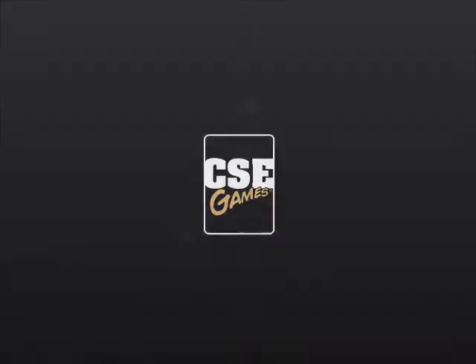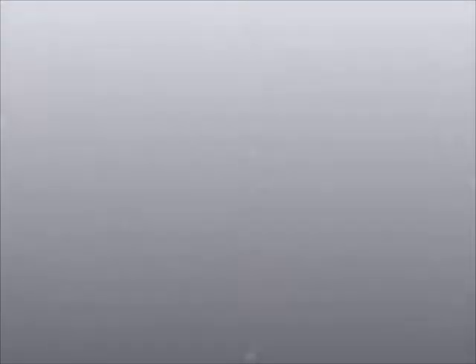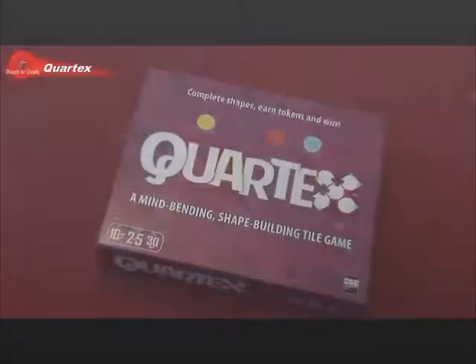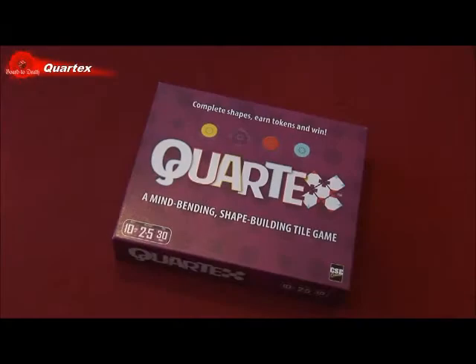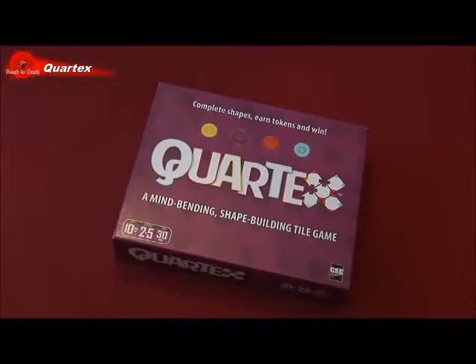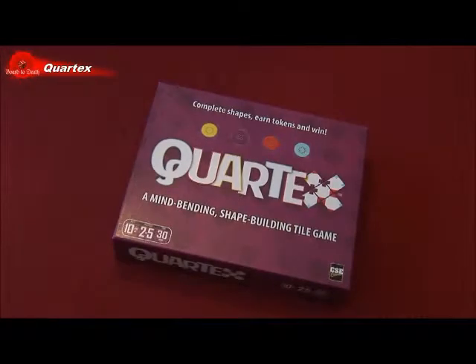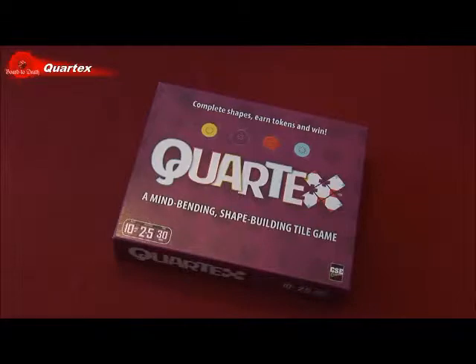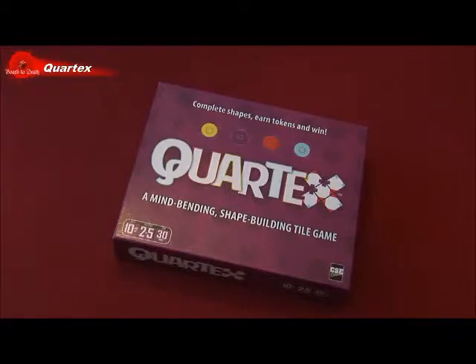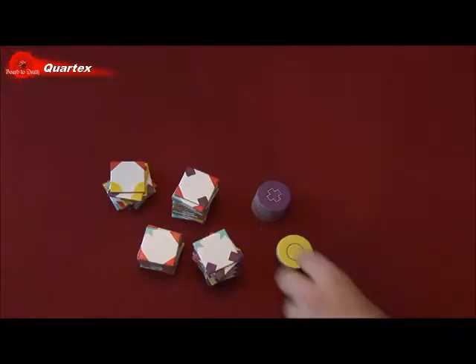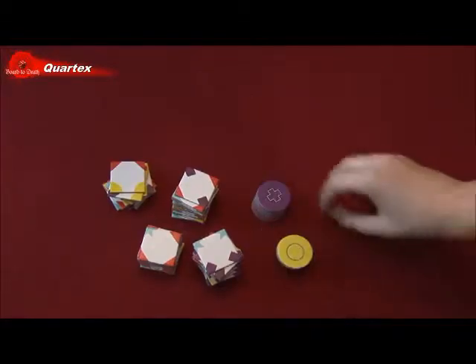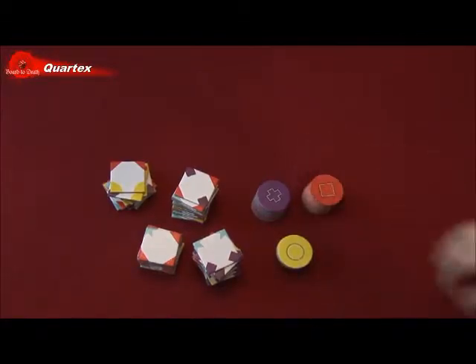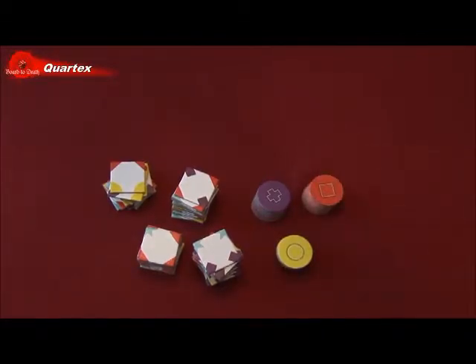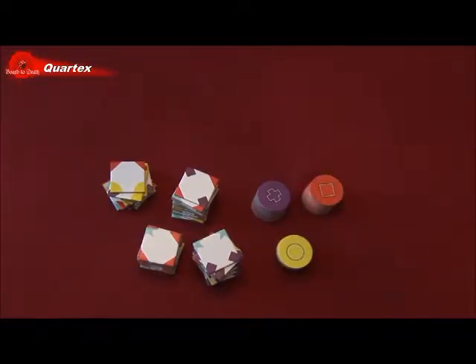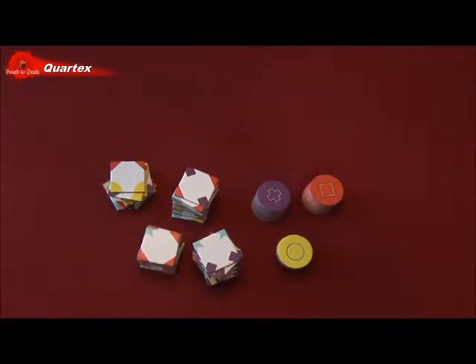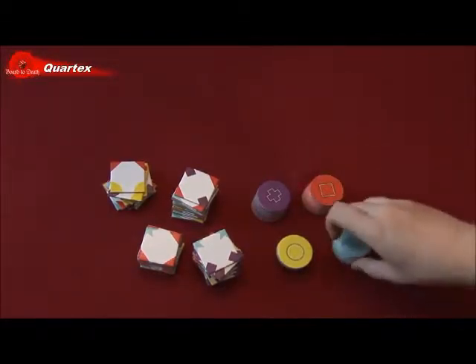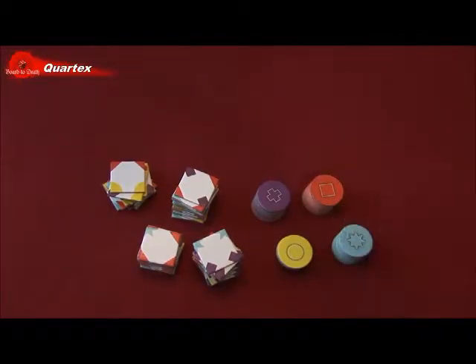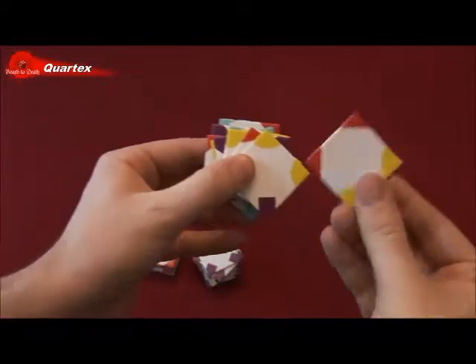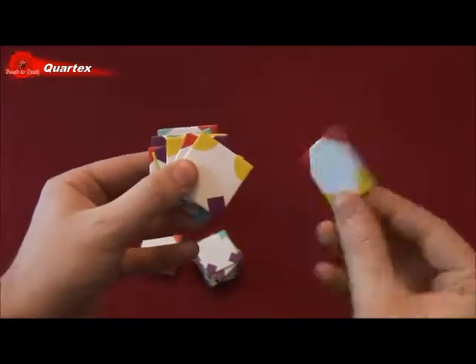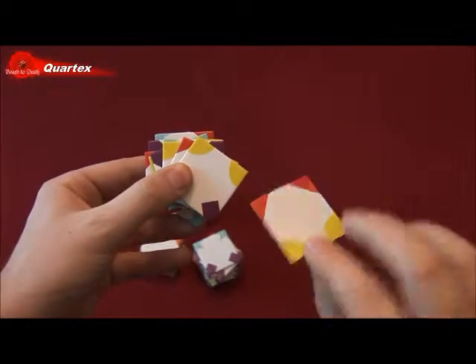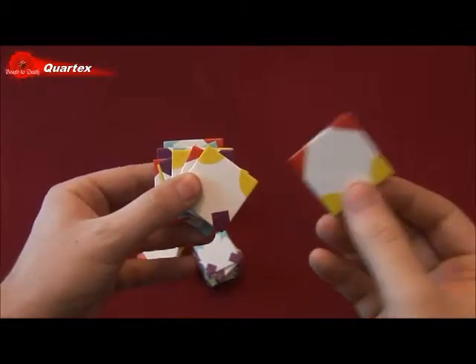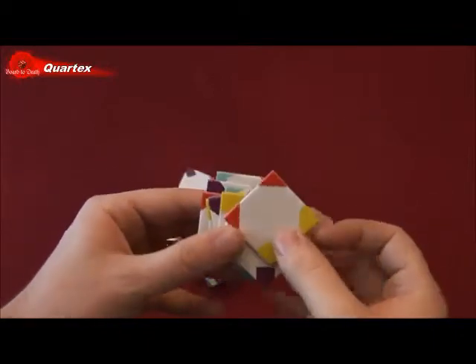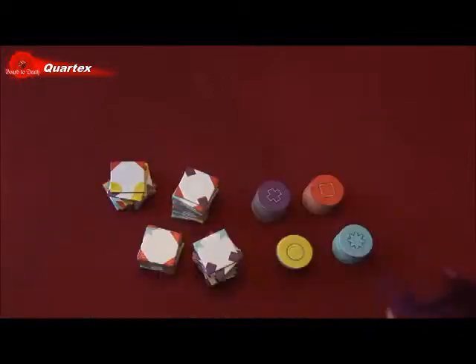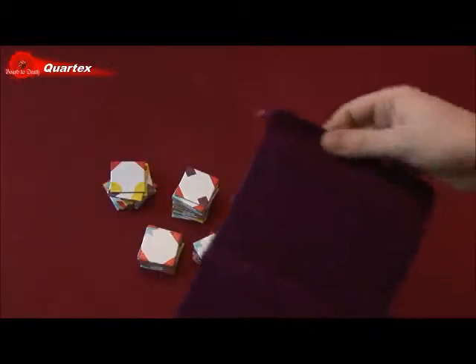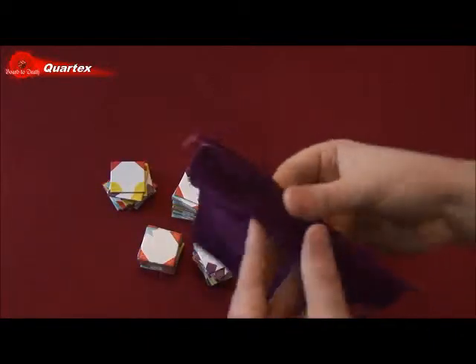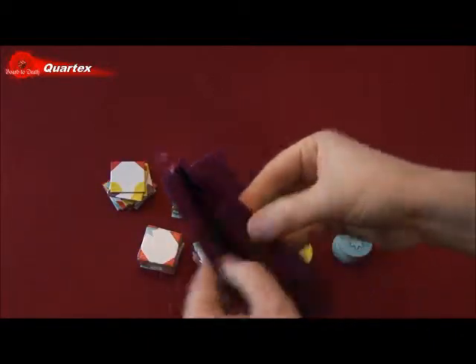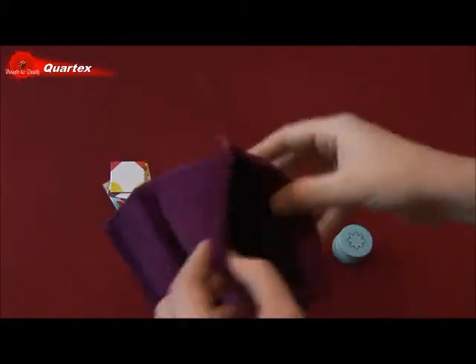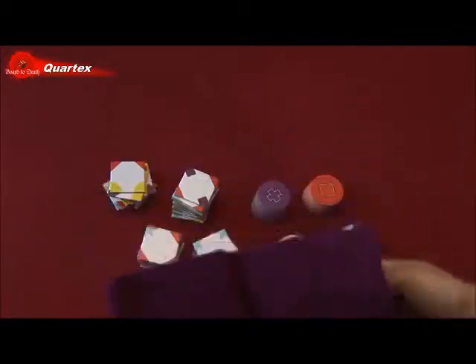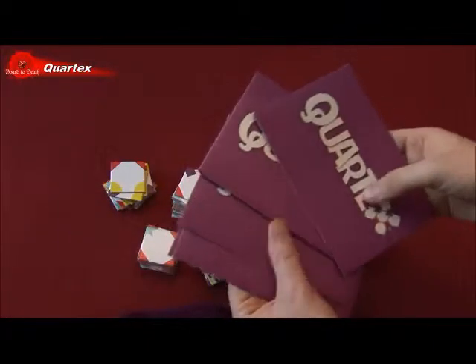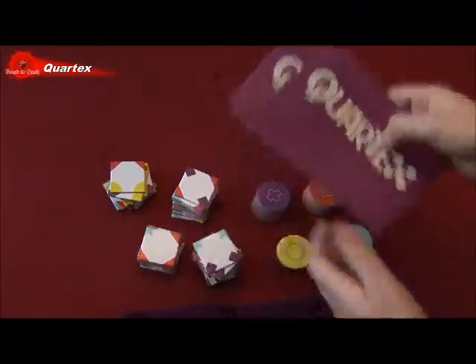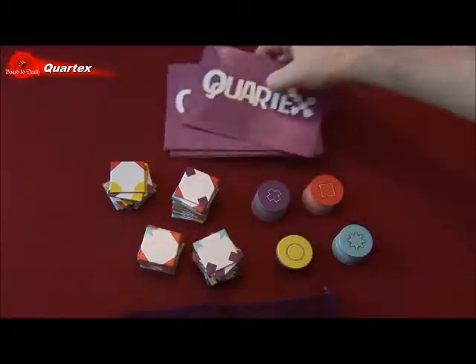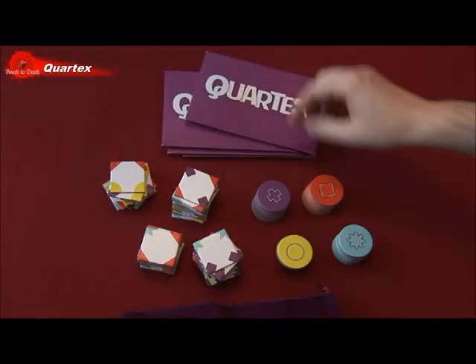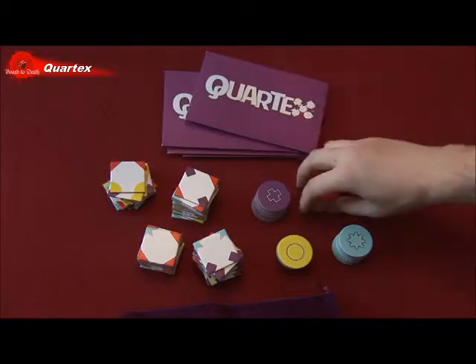In Quartex, players are trying to complete shapes to gain points. In the box you'll get tokens for the four types of shapes, tiles with part of a shape on each corner, a bag to place all the tiles in, and screens for players to hide their tiles.